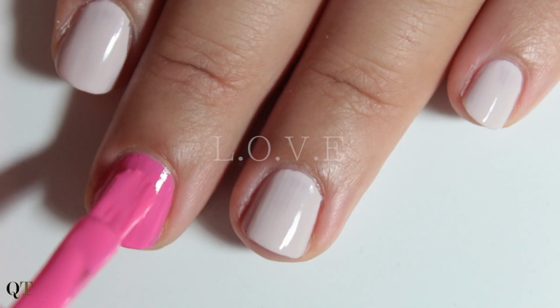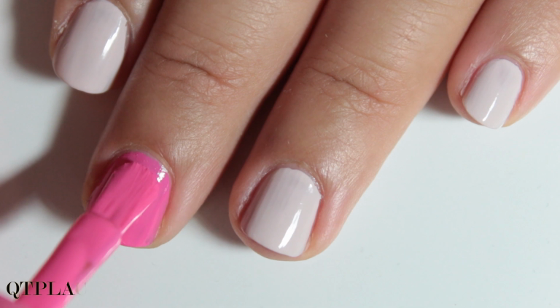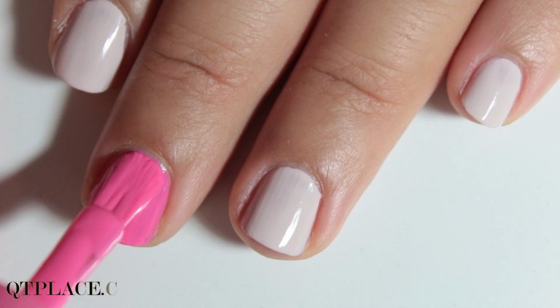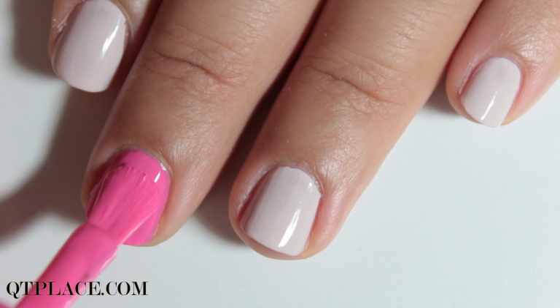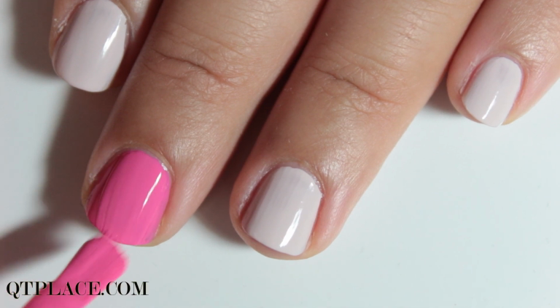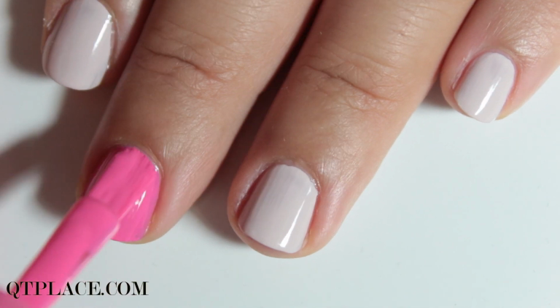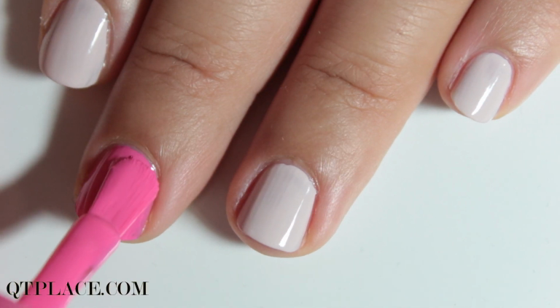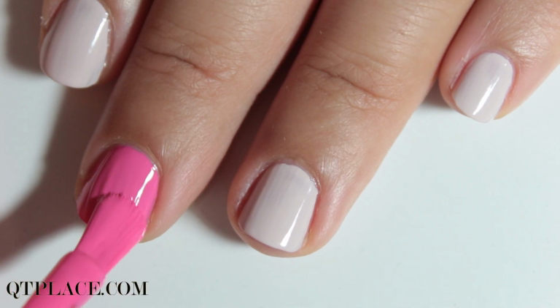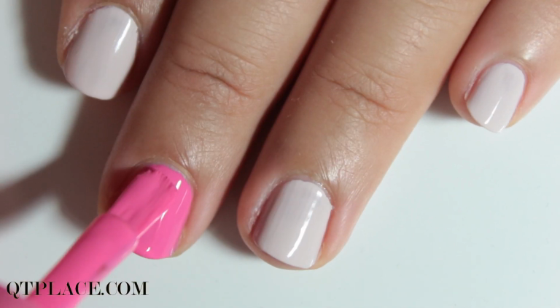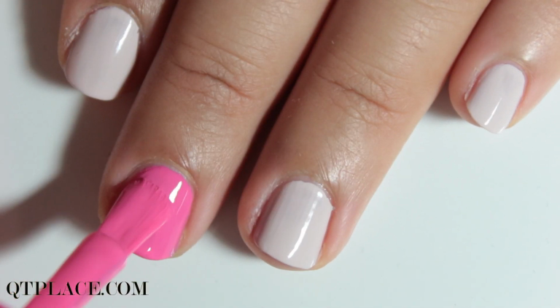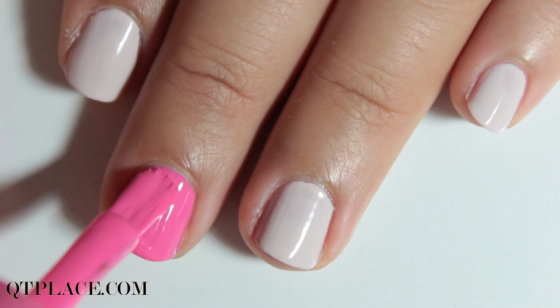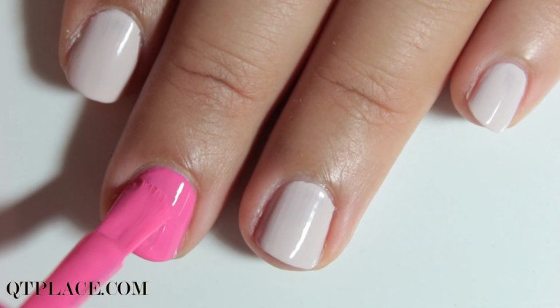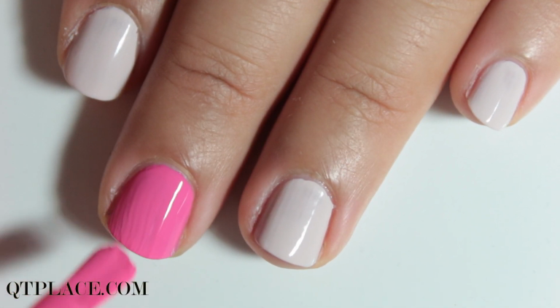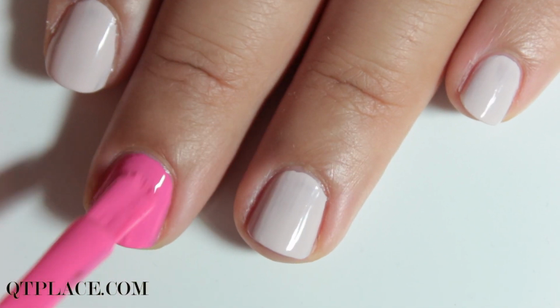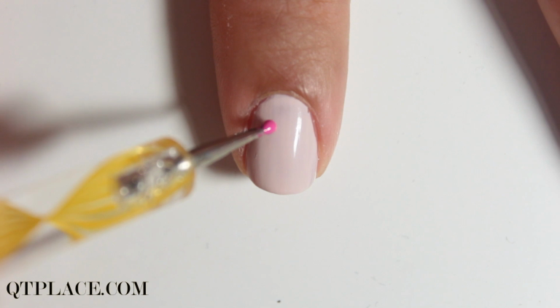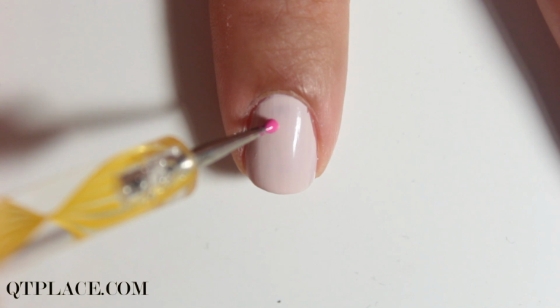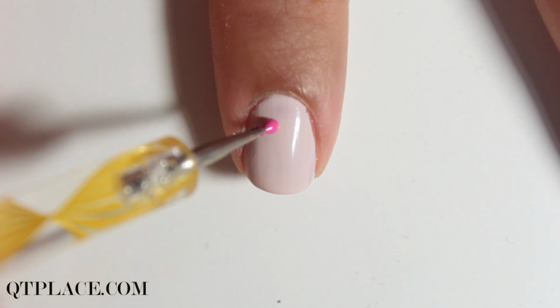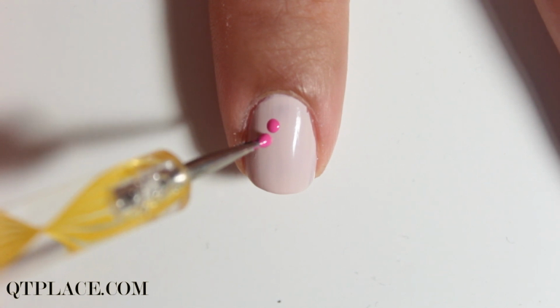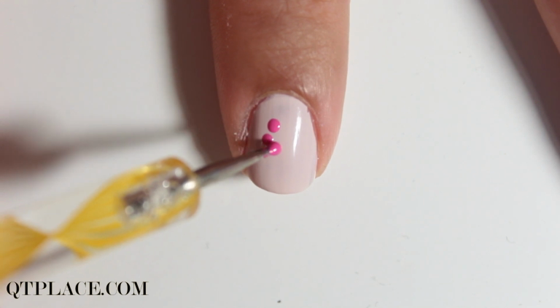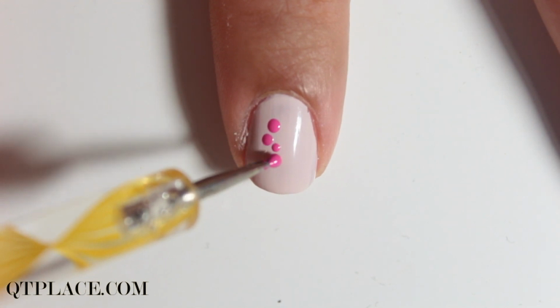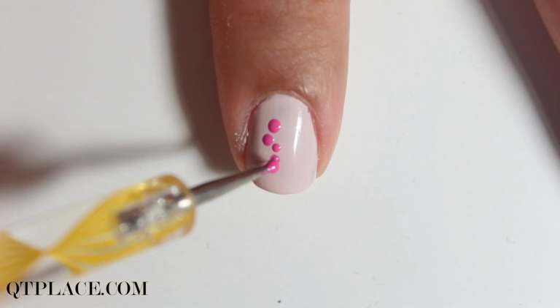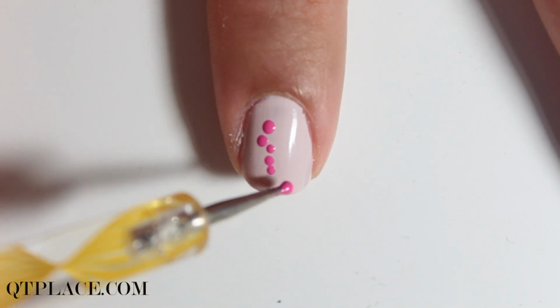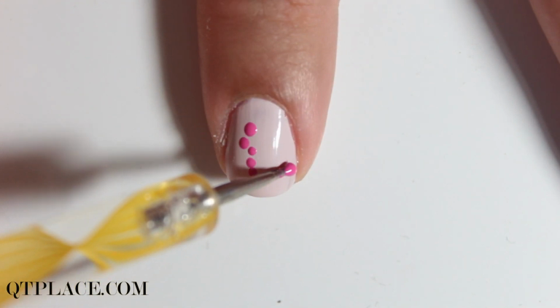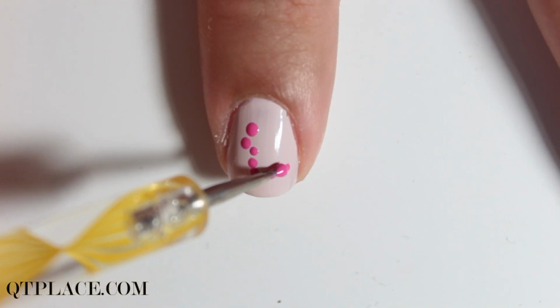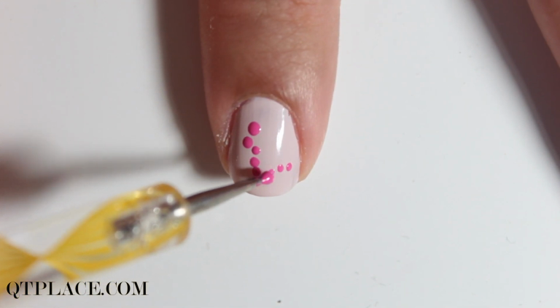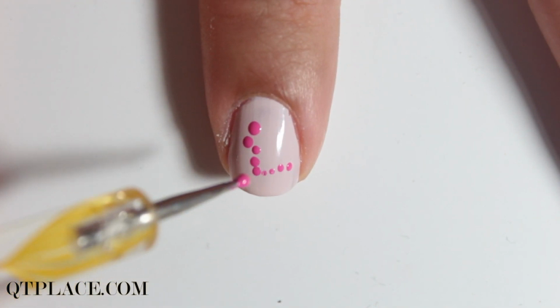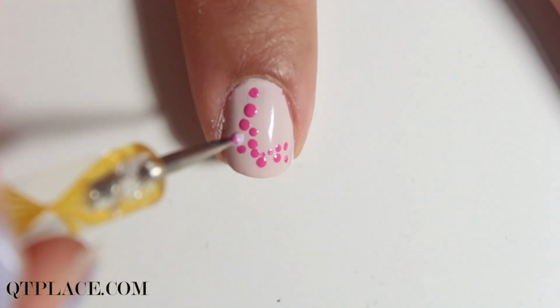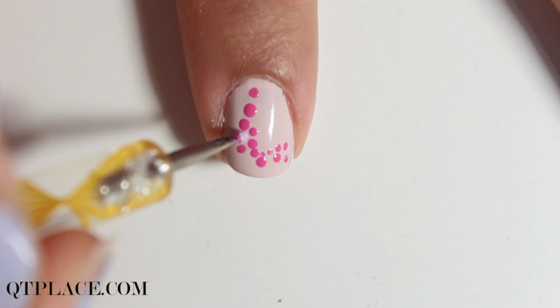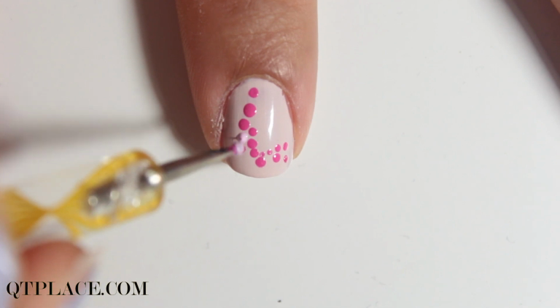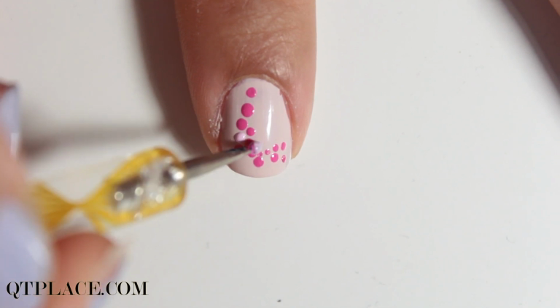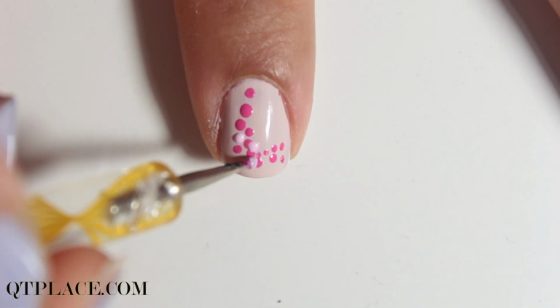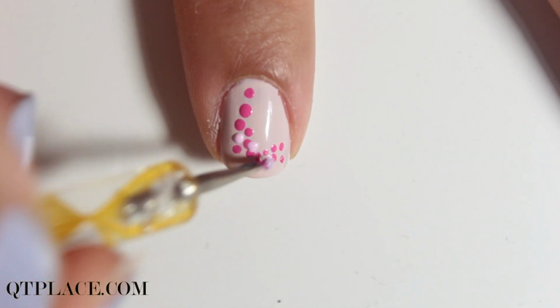Start by using a white or soft pink nail polish color and use a darker pink for the middle. Create the letters L, V and E with a dotting motion. I use 3 different pink colors. Make sure that all the dots are different.